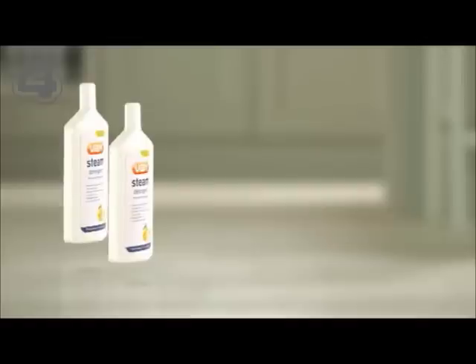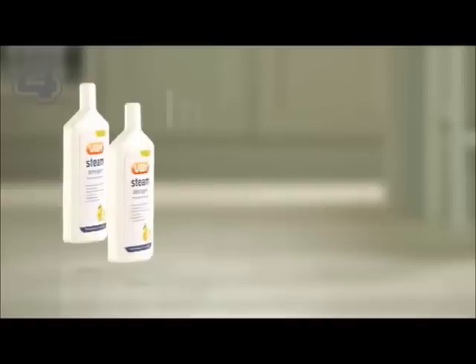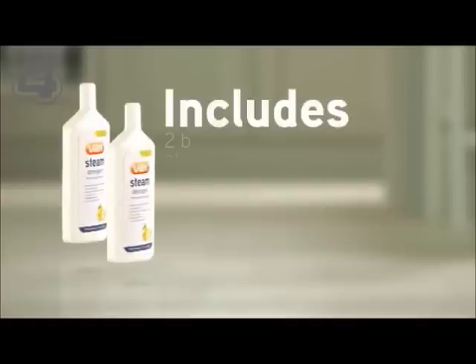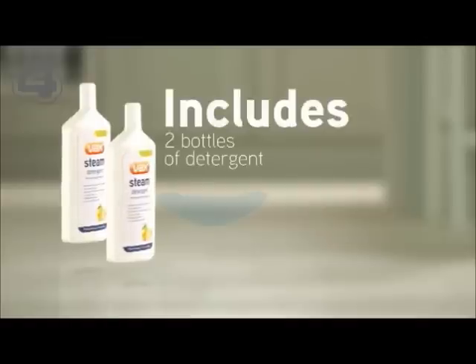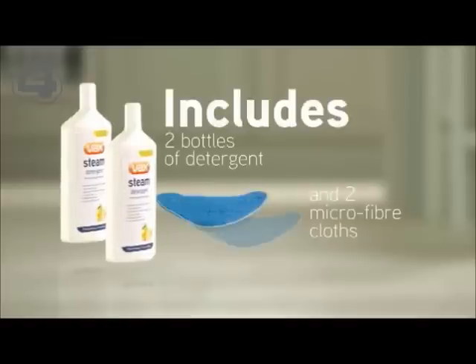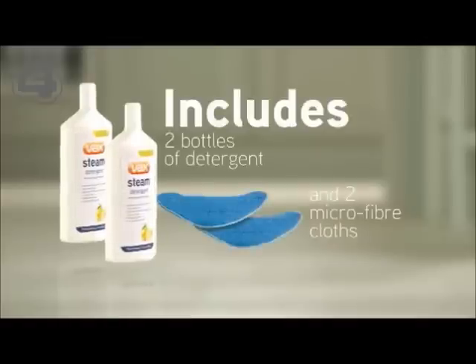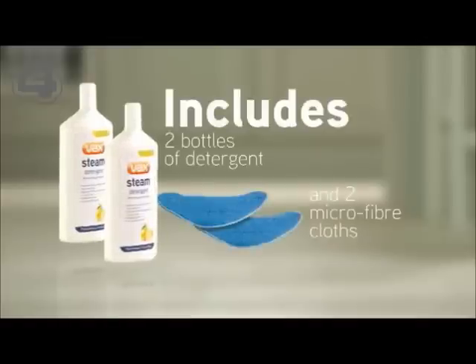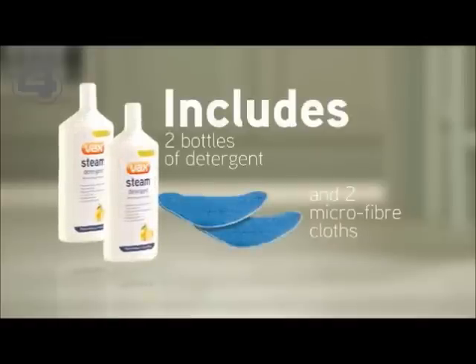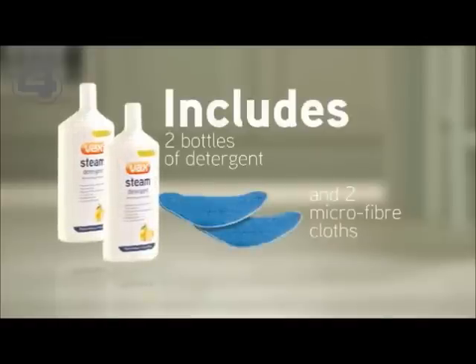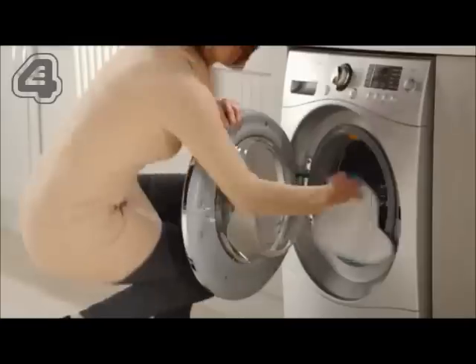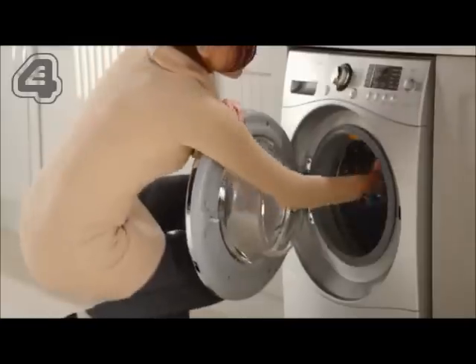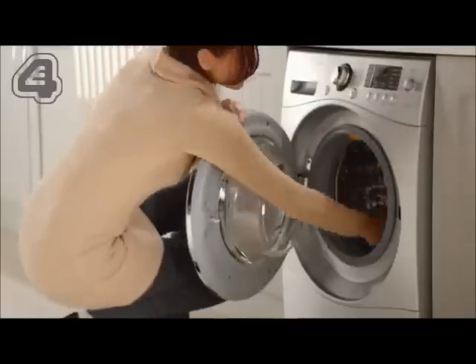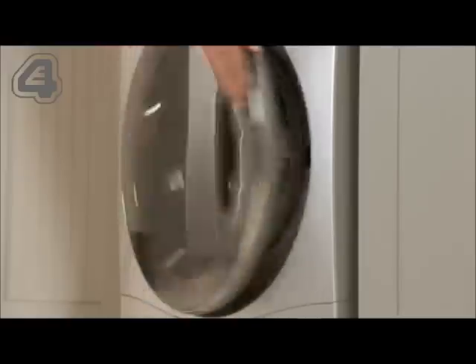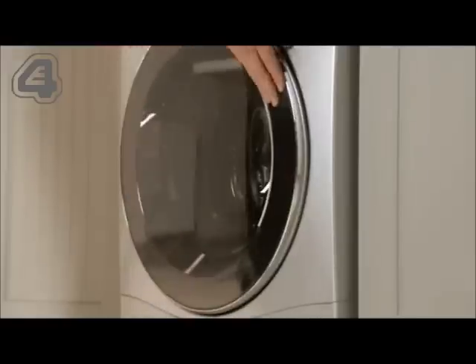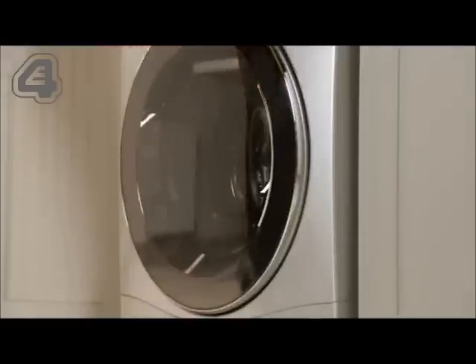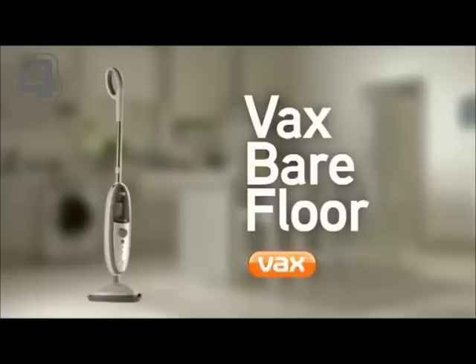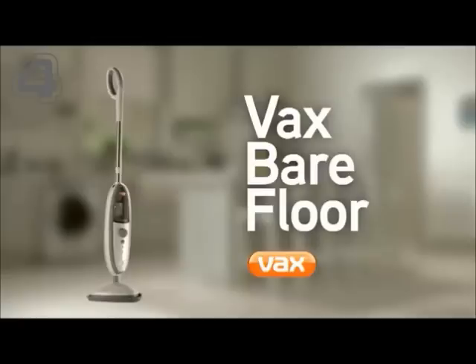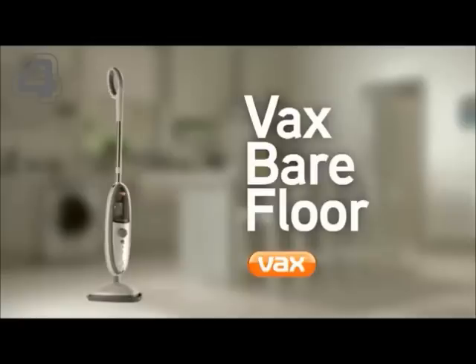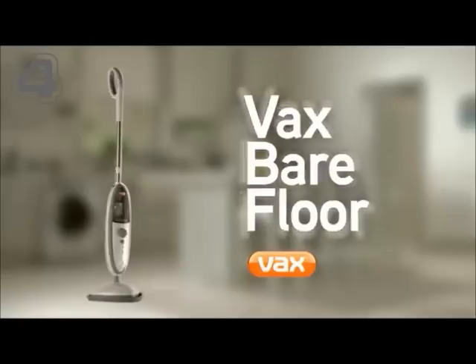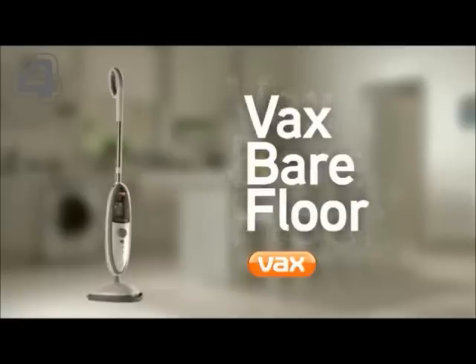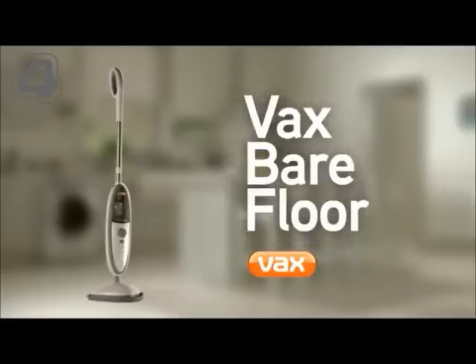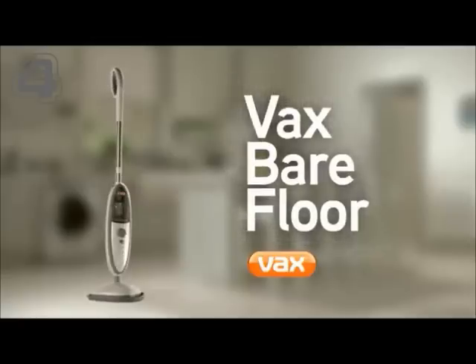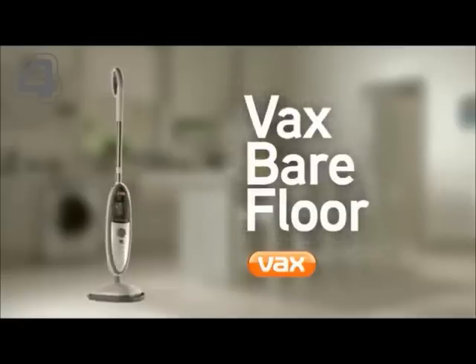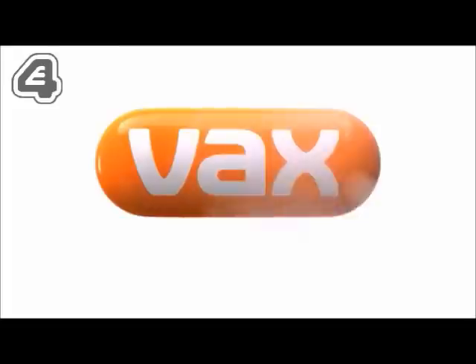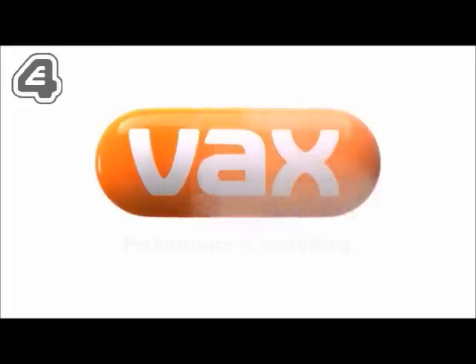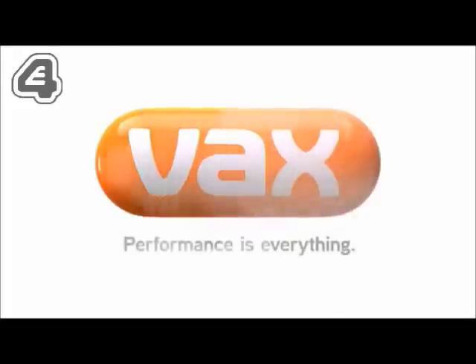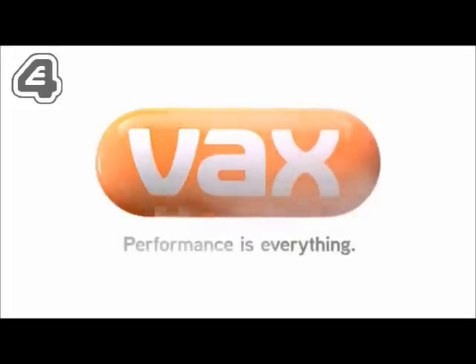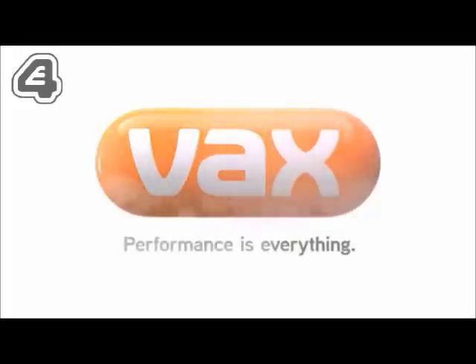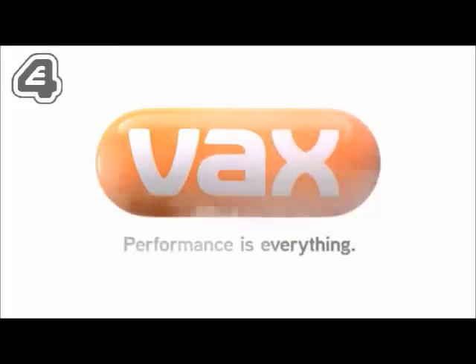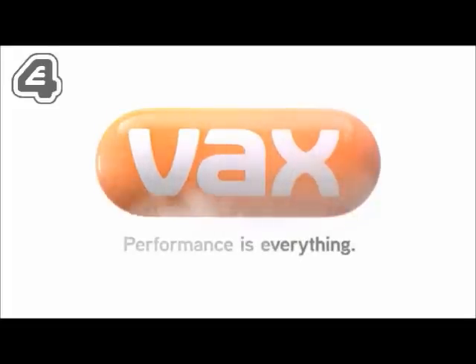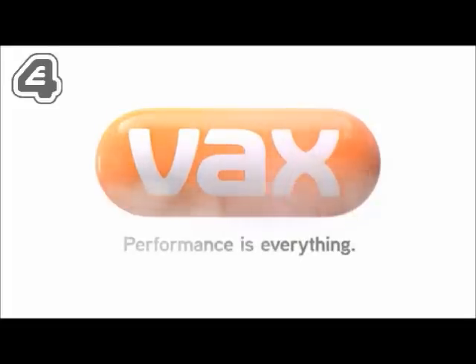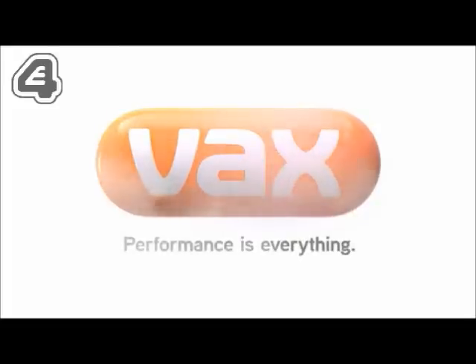It comes with detergent and two reusable microfiber cloths. The new Vax Bear Floor Steam Cleaner. Vax. Performance is everything.